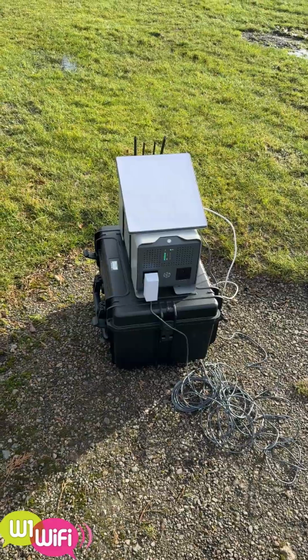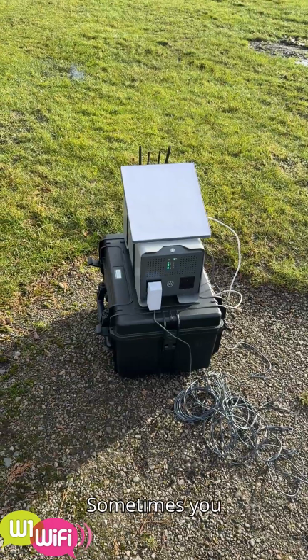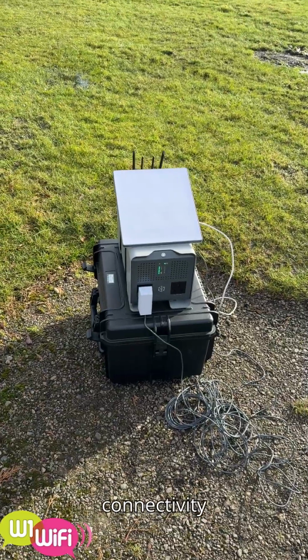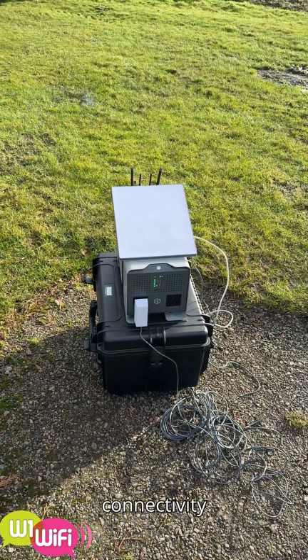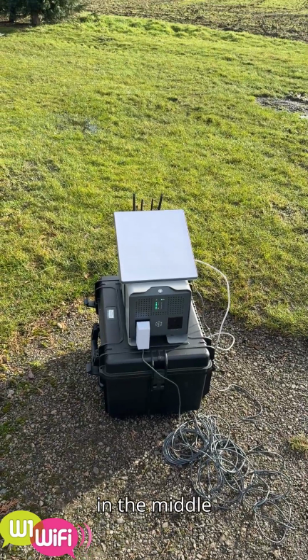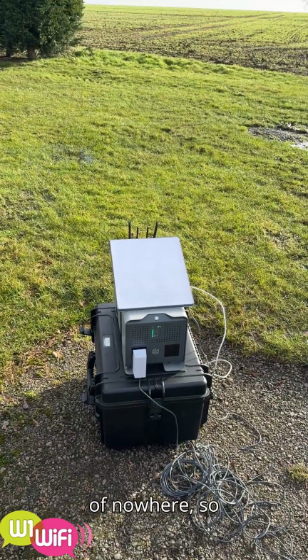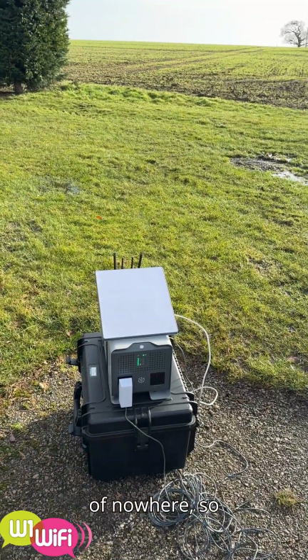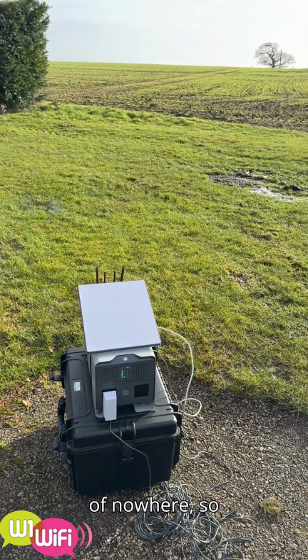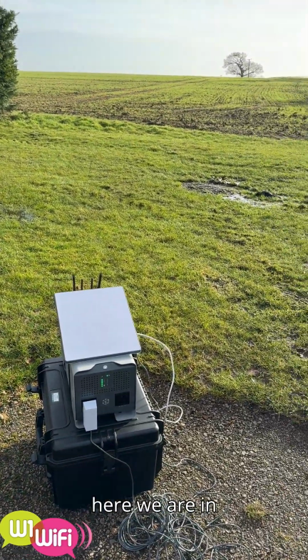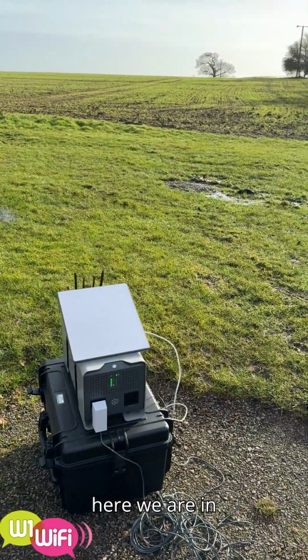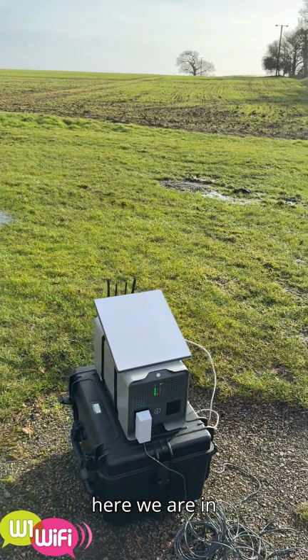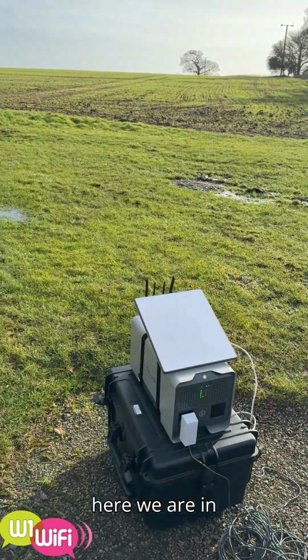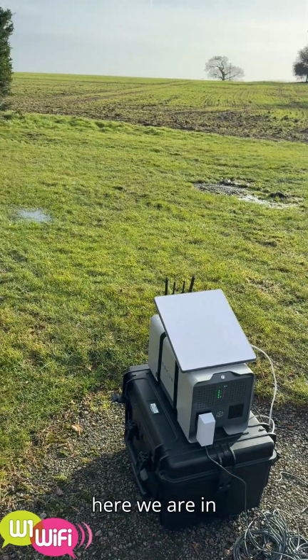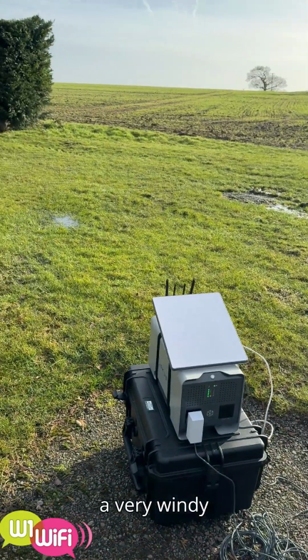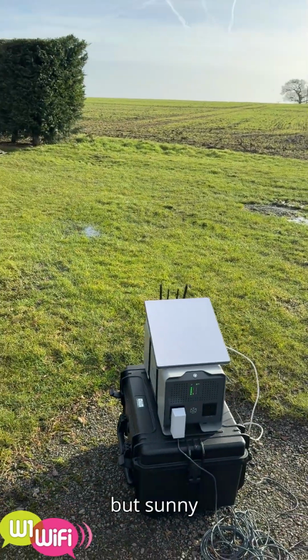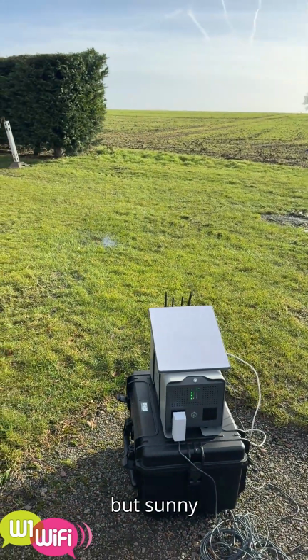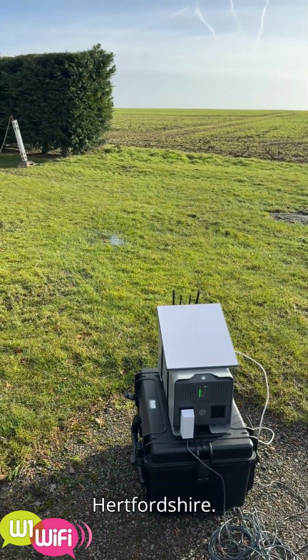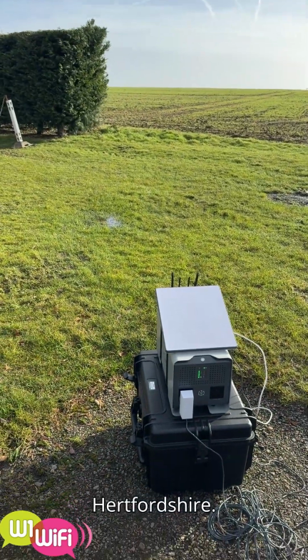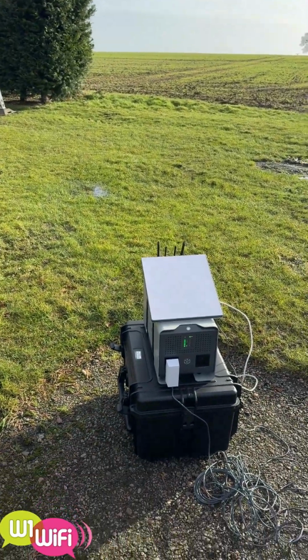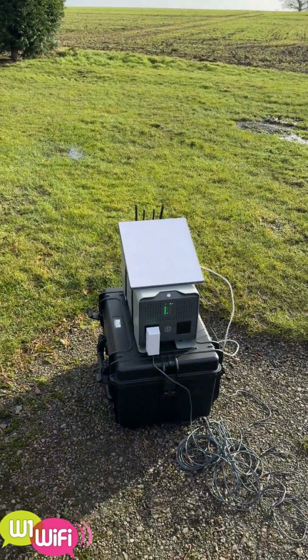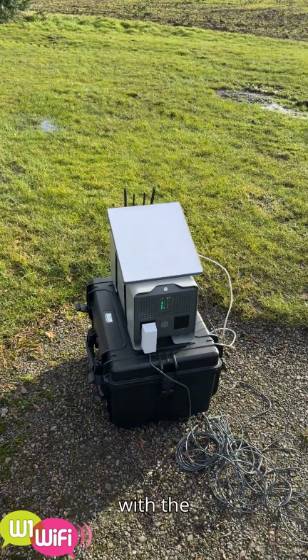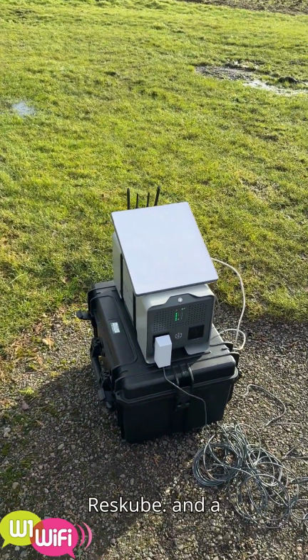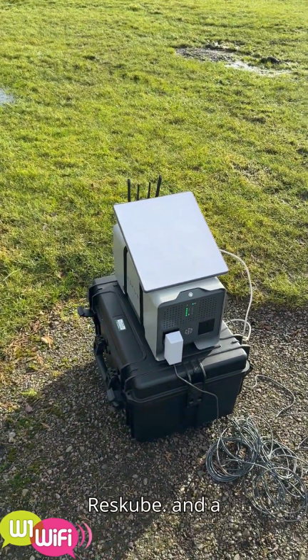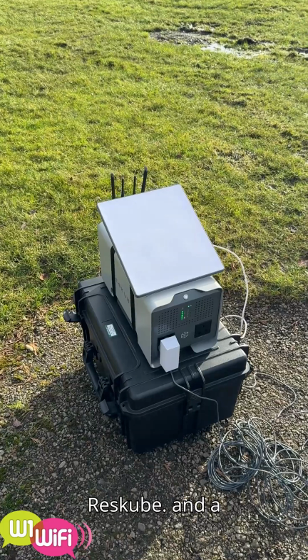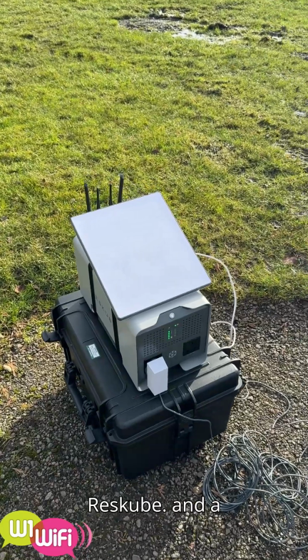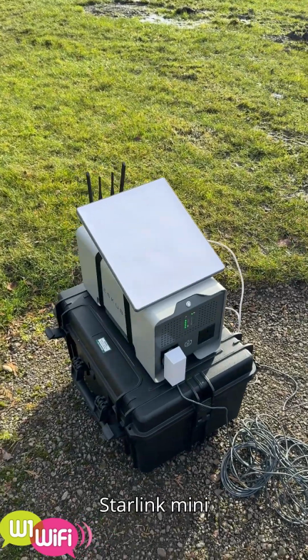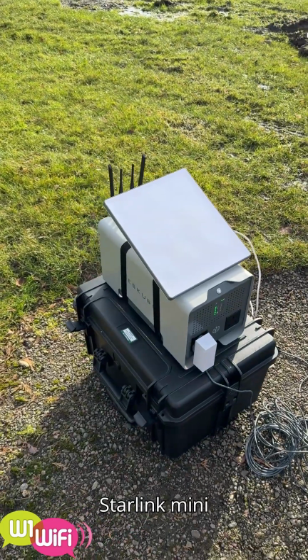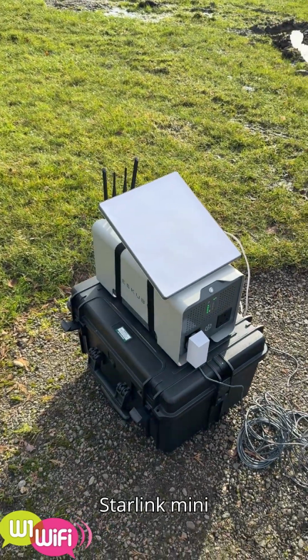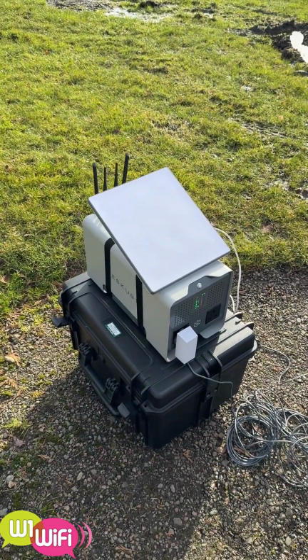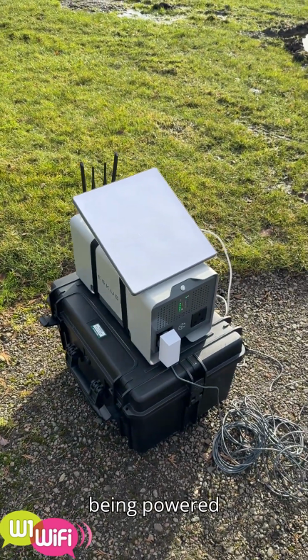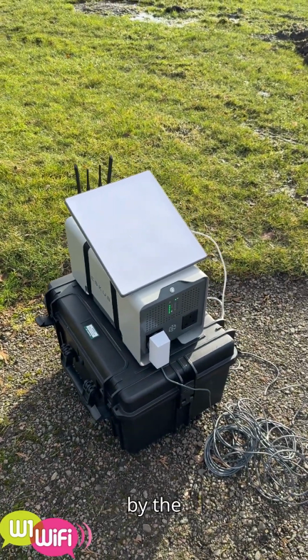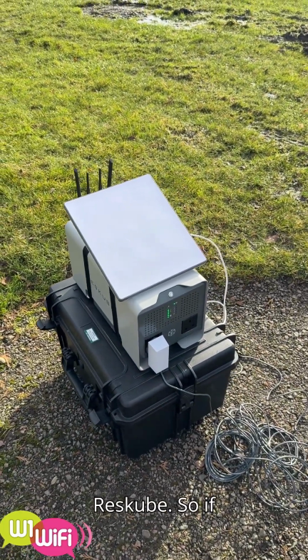Sometimes you need connectivity in the middle of nowhere. So here we are in a very windy but sunny Hertfordshire with a Rescube and a Starlink Mini being powered by the Rescube.